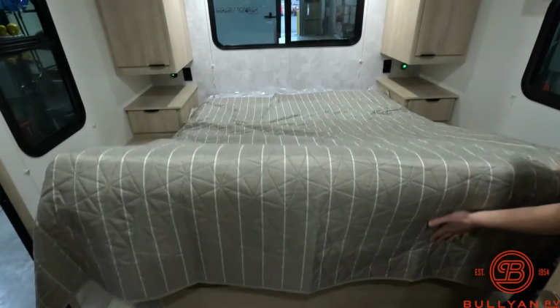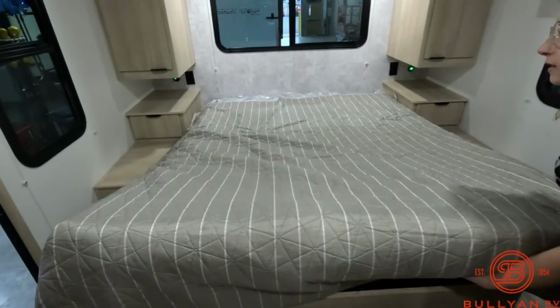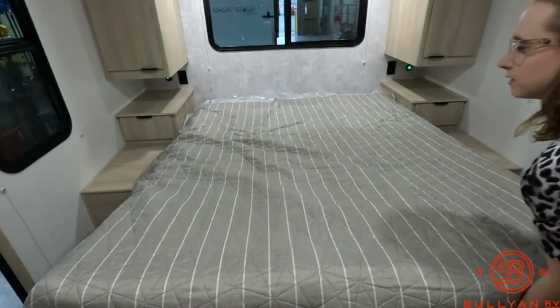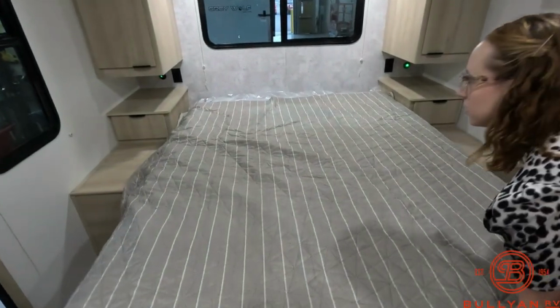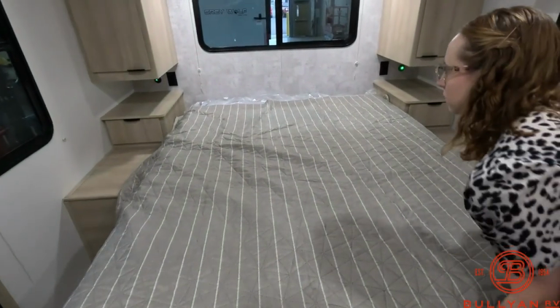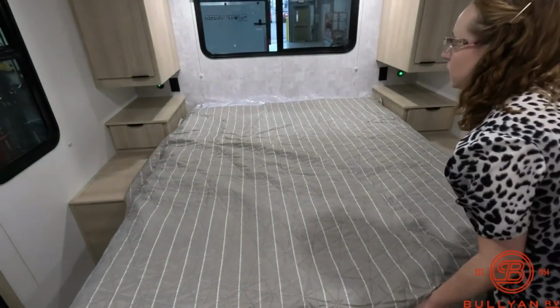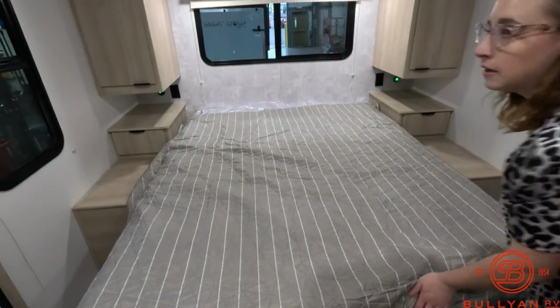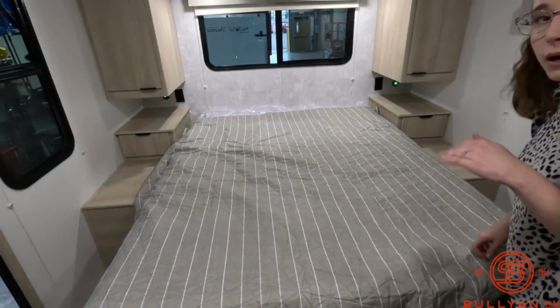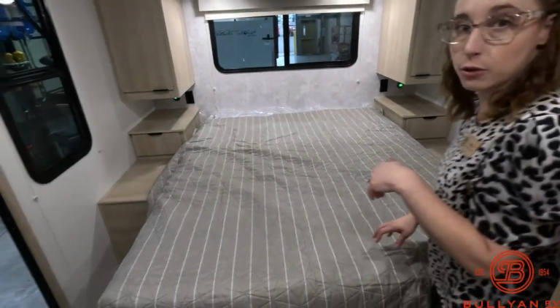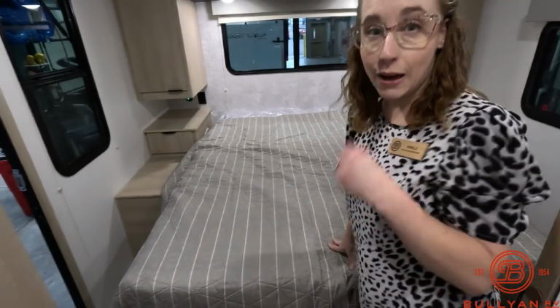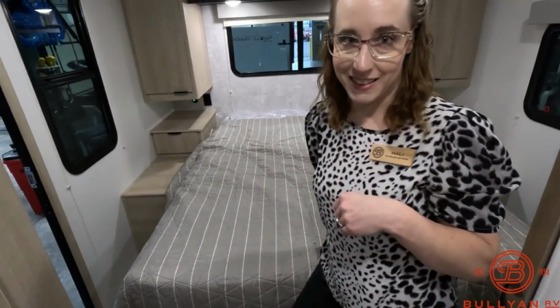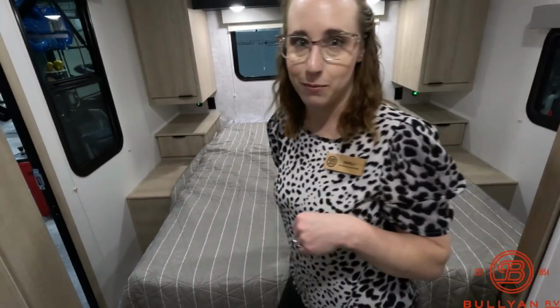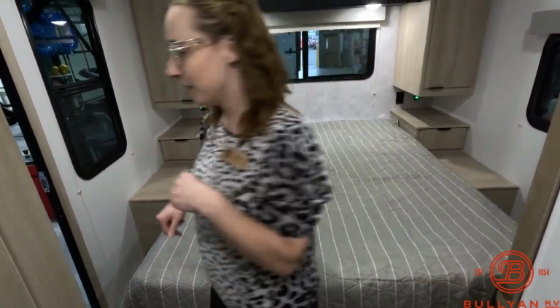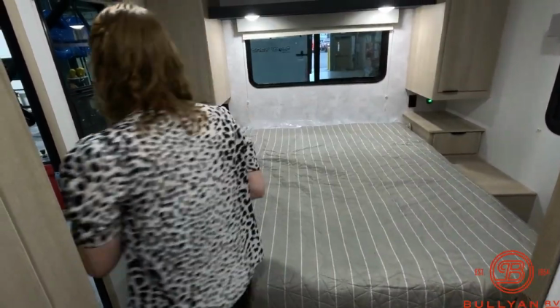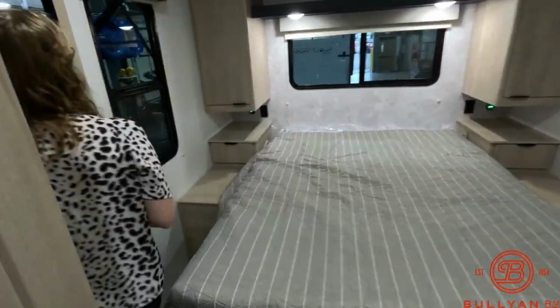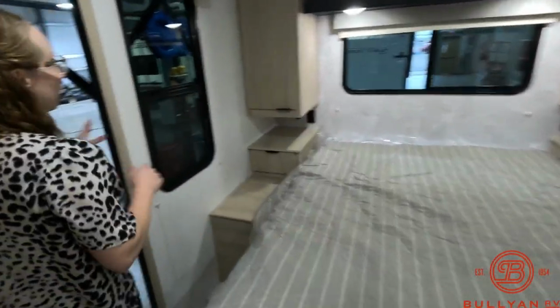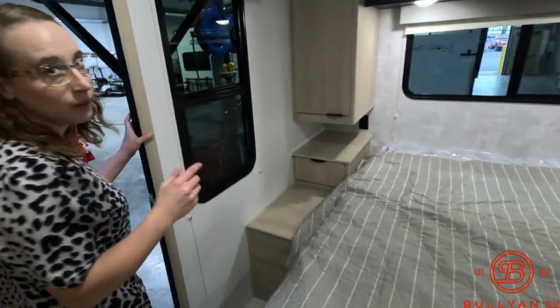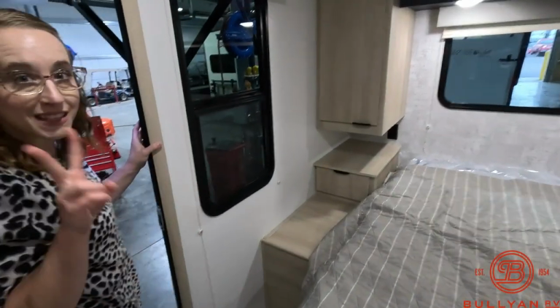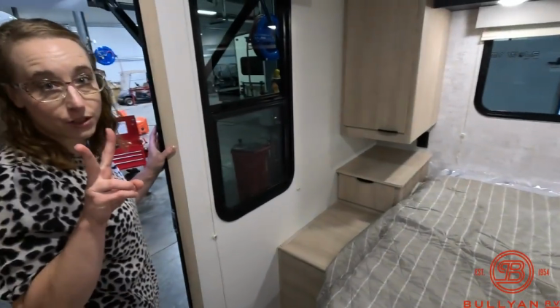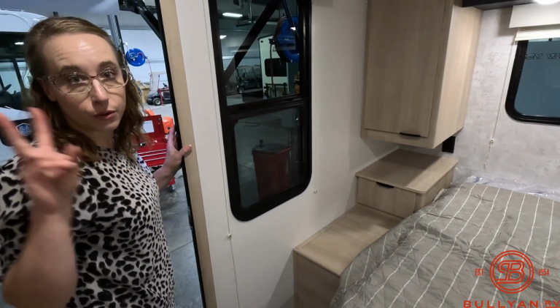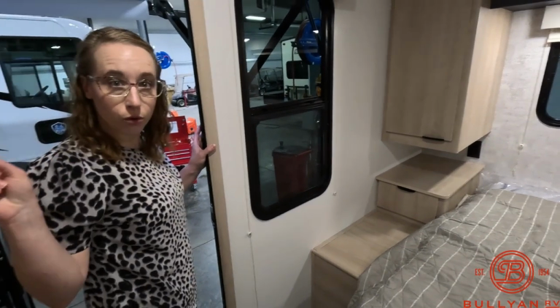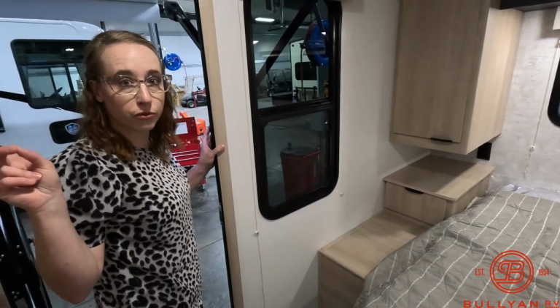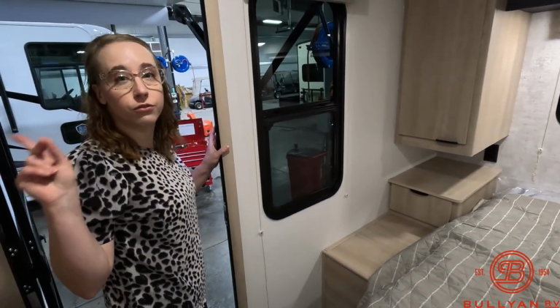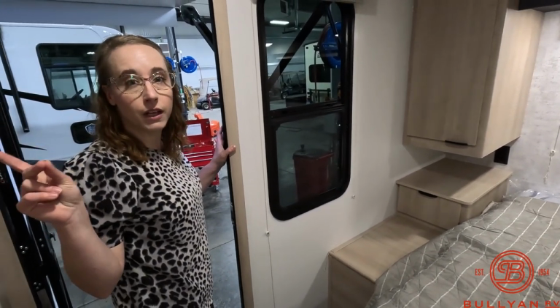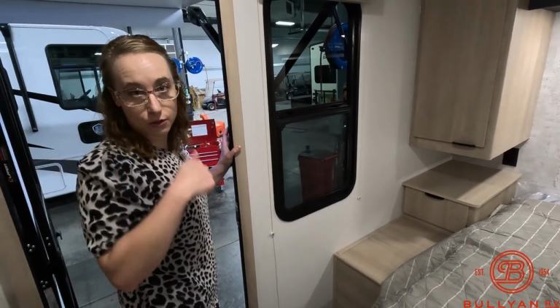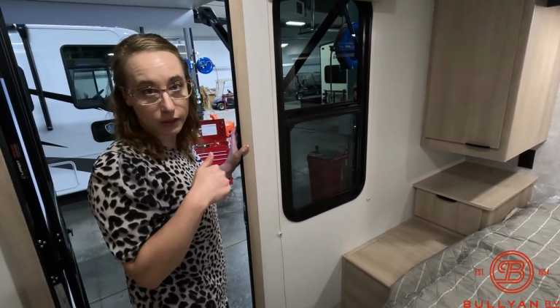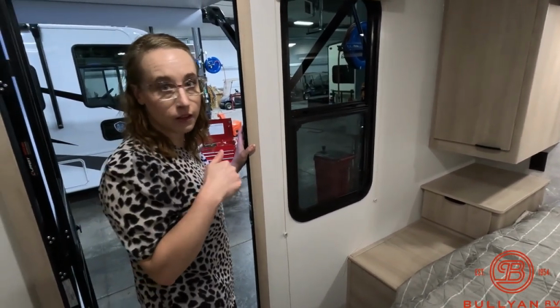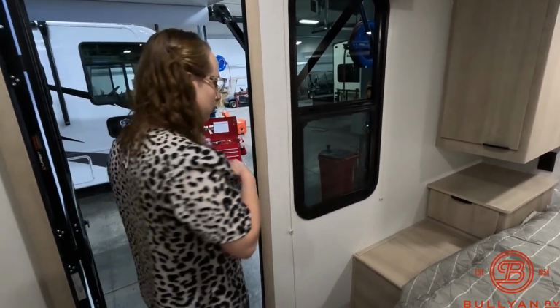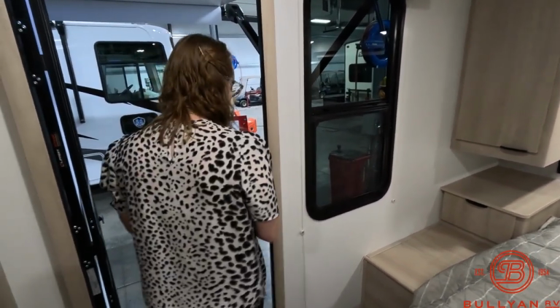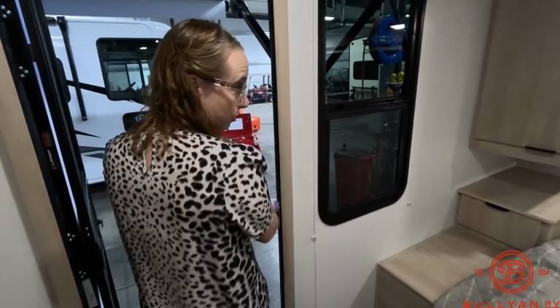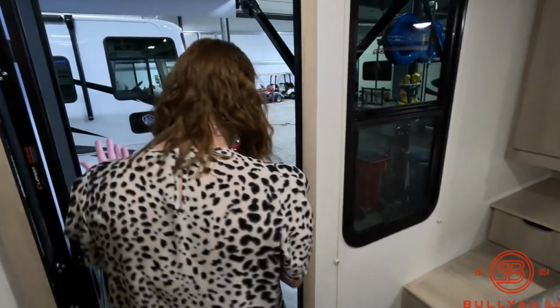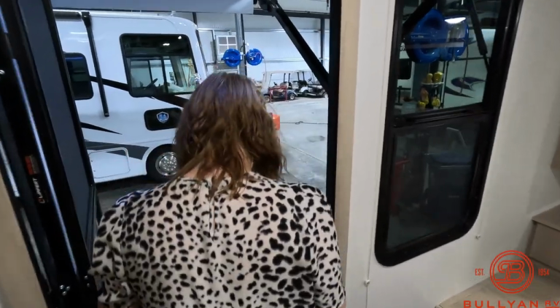Now I'm going to show you the outside of this camper. We'll go through the secondary doors — there's a door up front in the front living area and then there's a door here into the bedroom area.